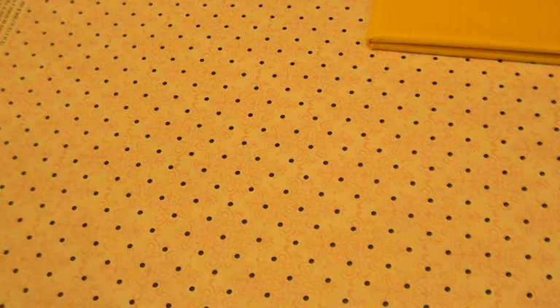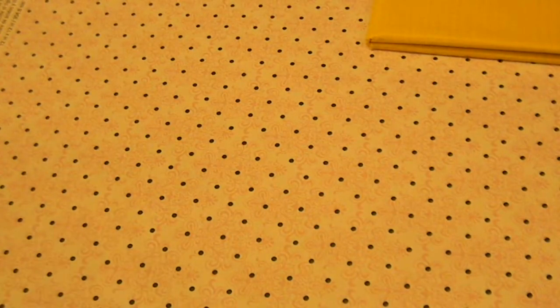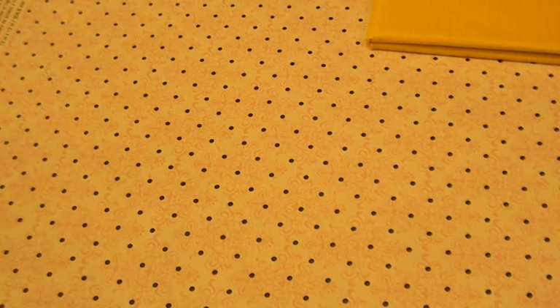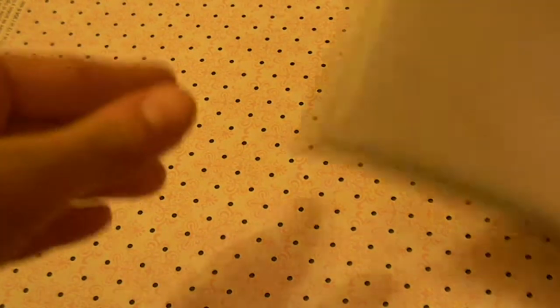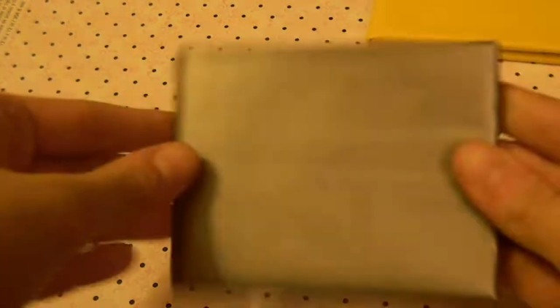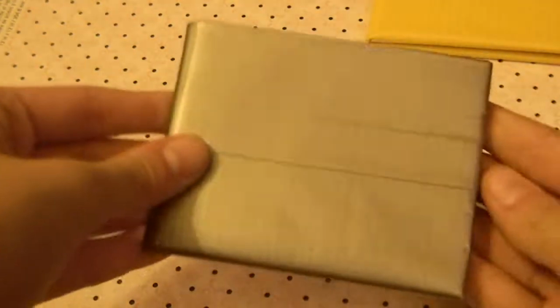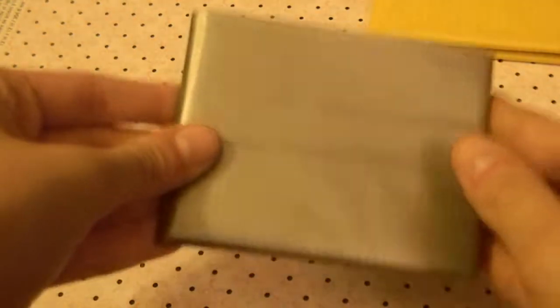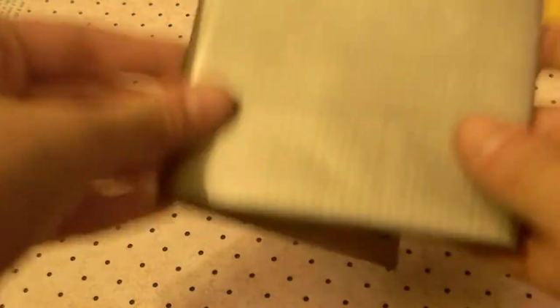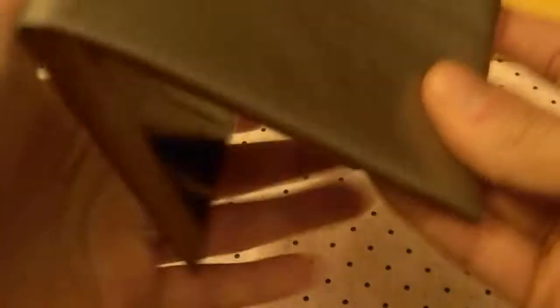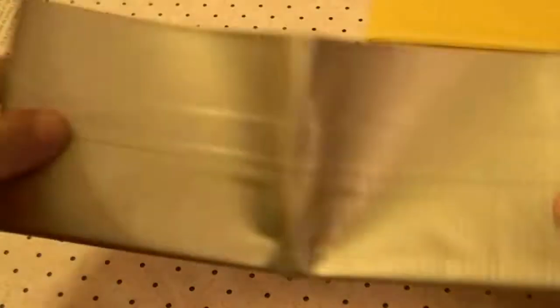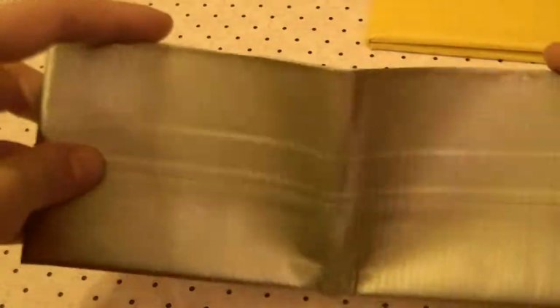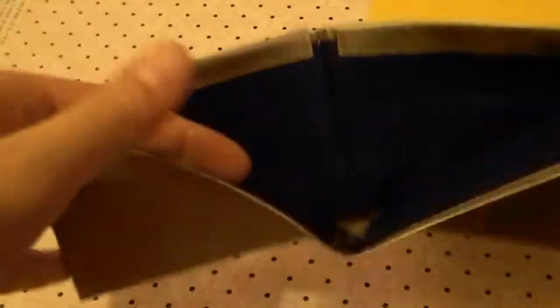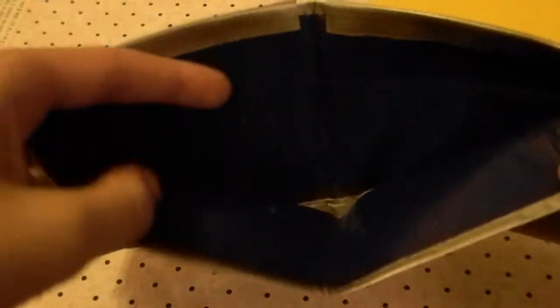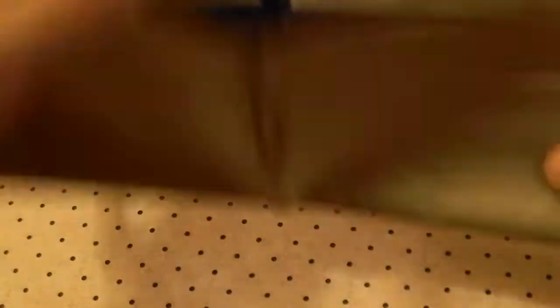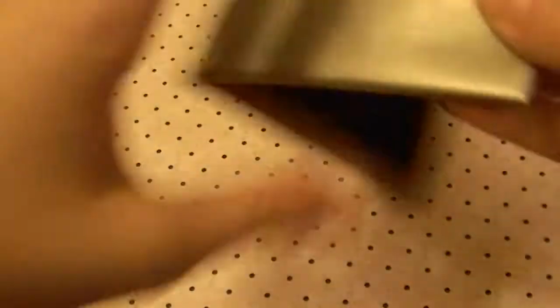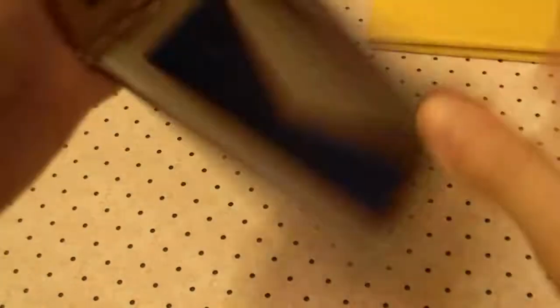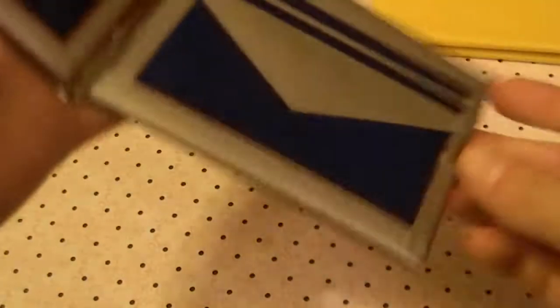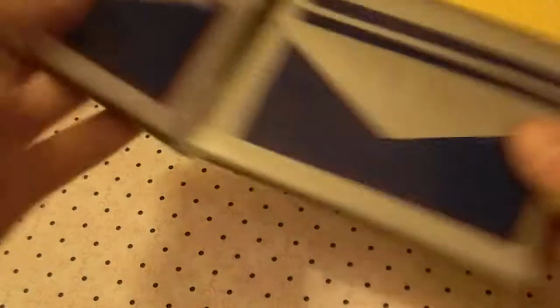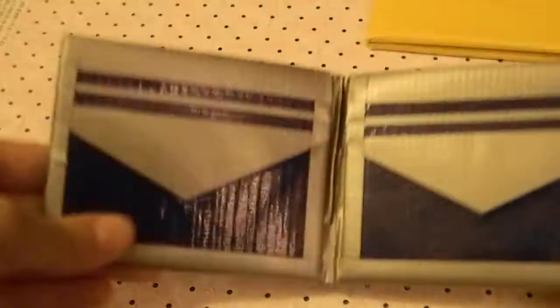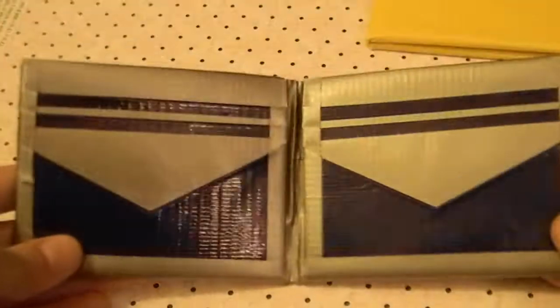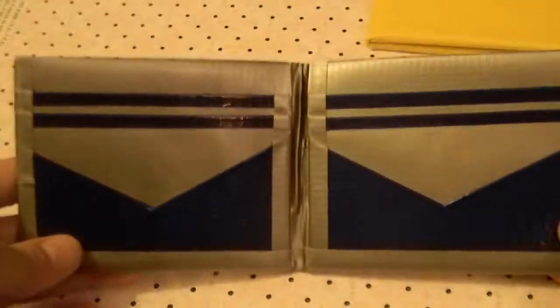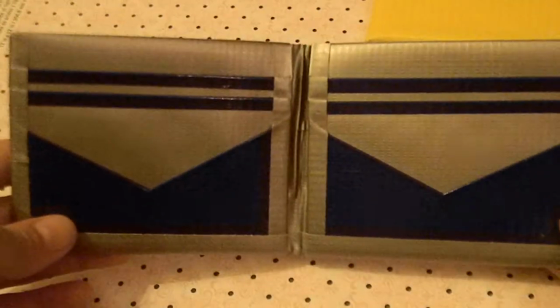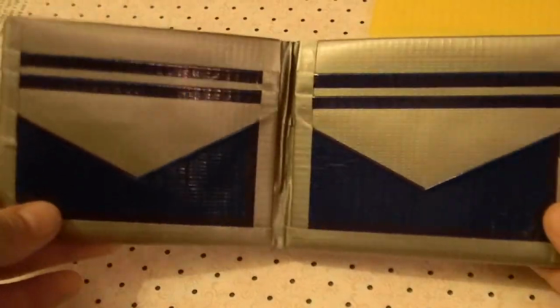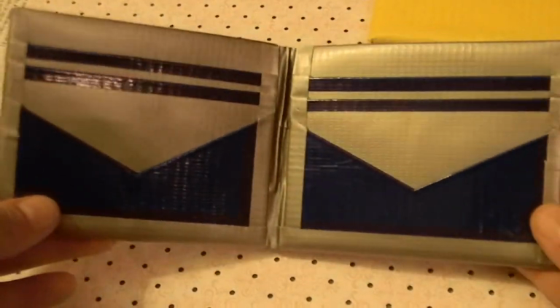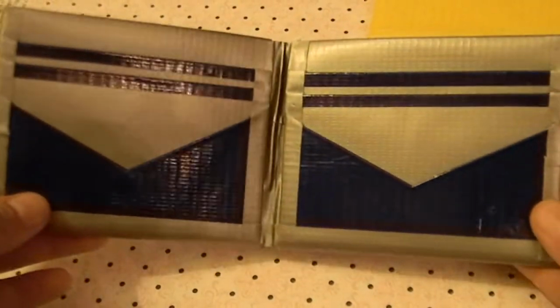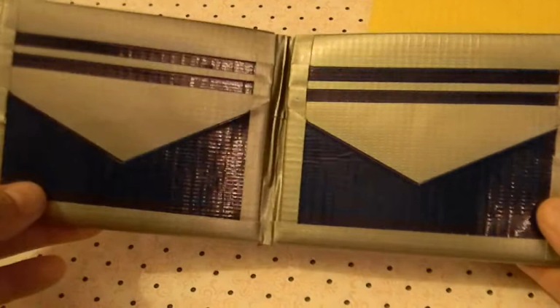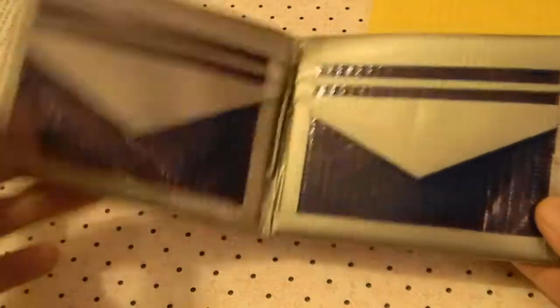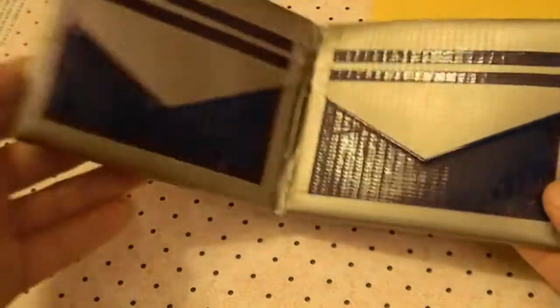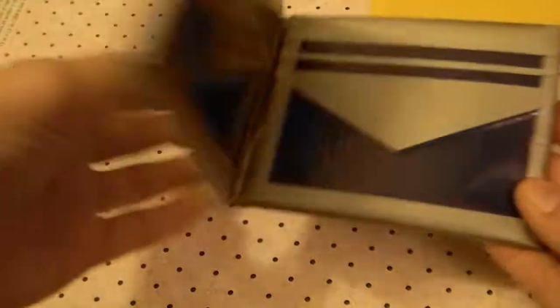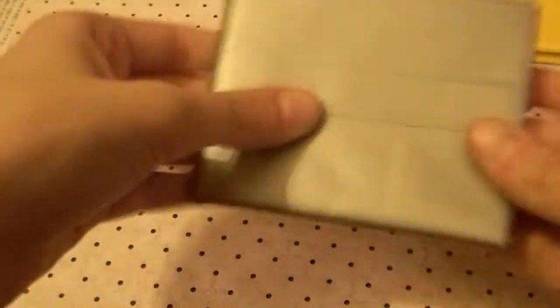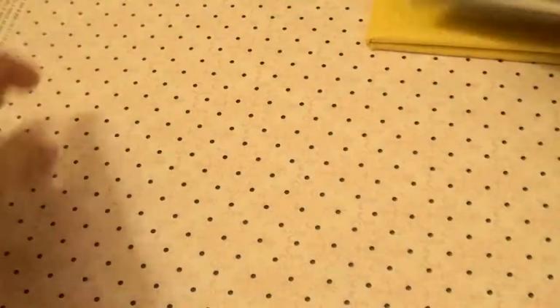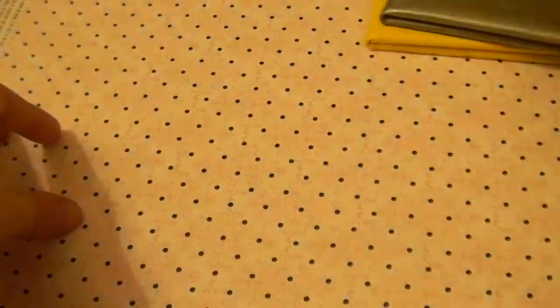The next wallet that I made is all grey with a dark blue bow fold on the inside. It has the same layout — 4 card pockets, 2 v-shape and 2 hiddens.